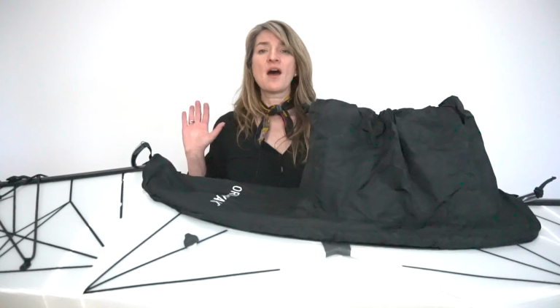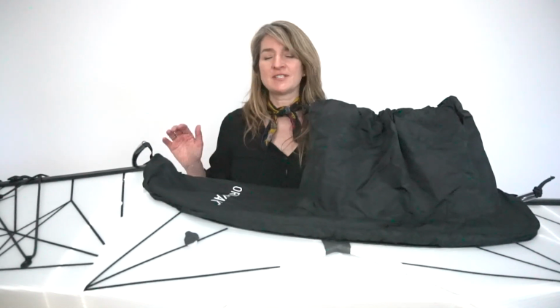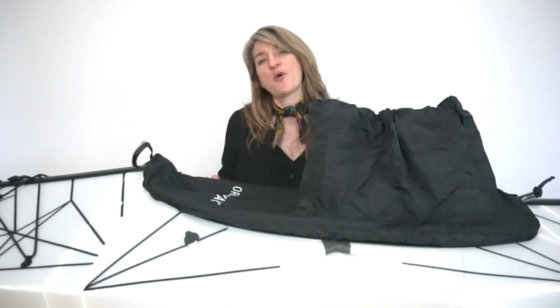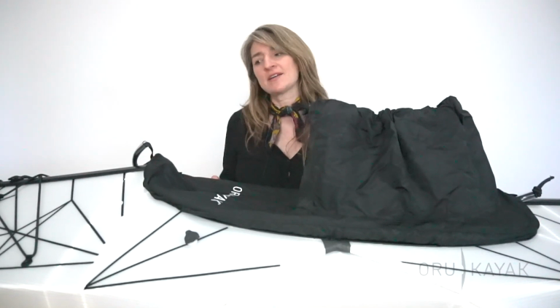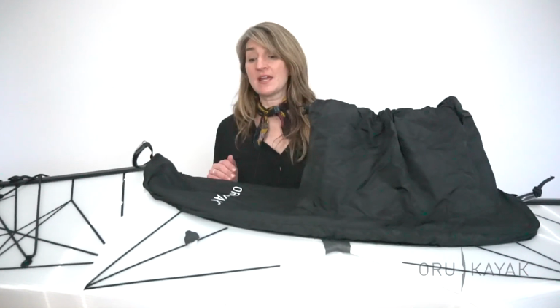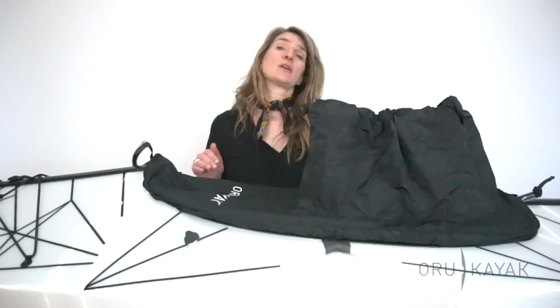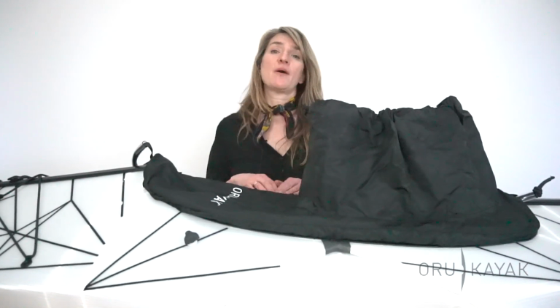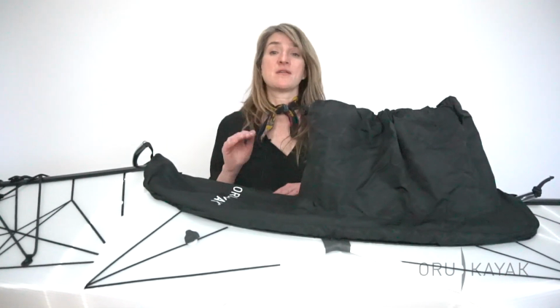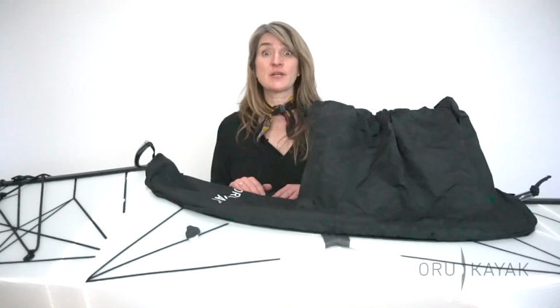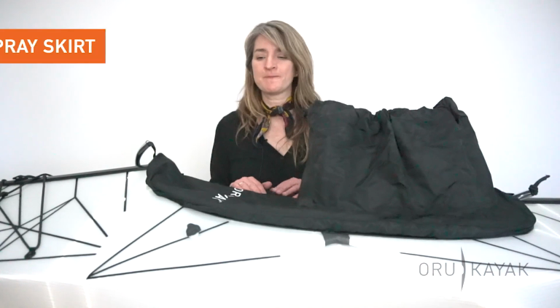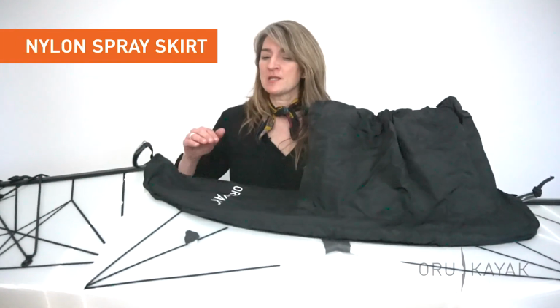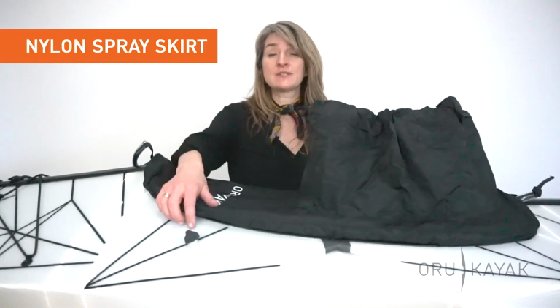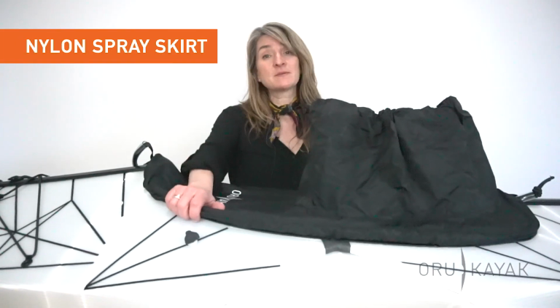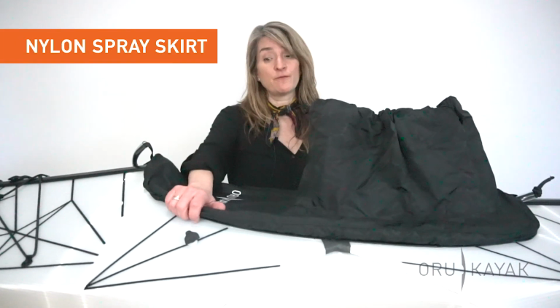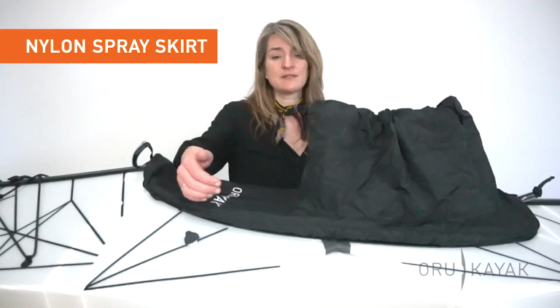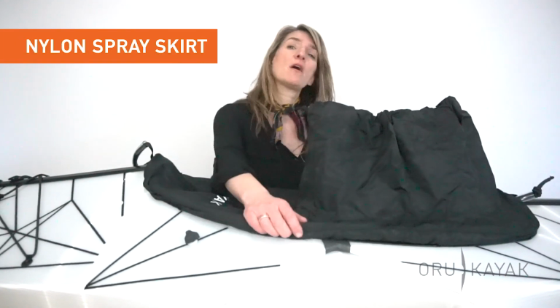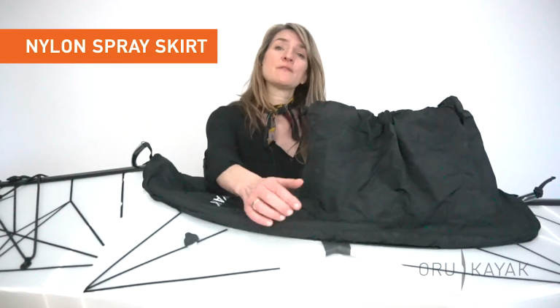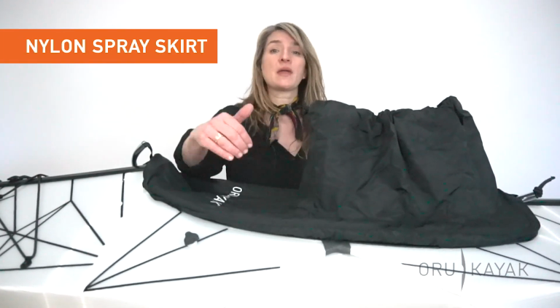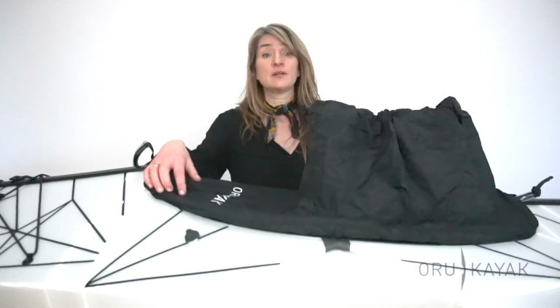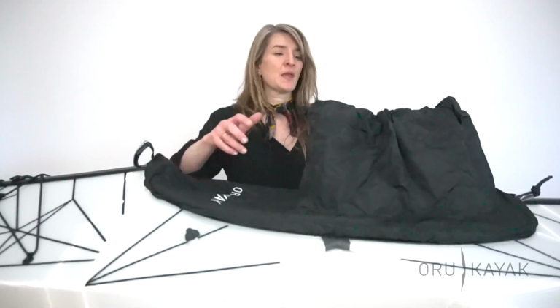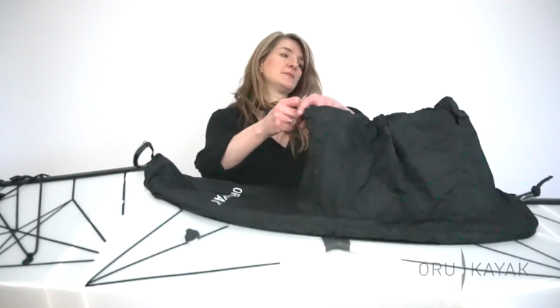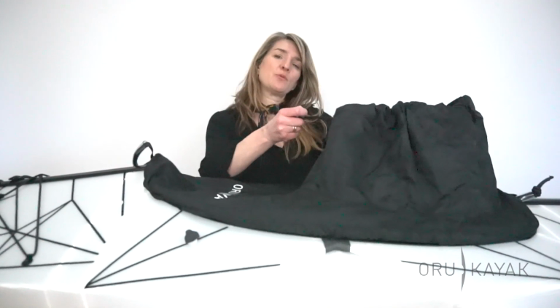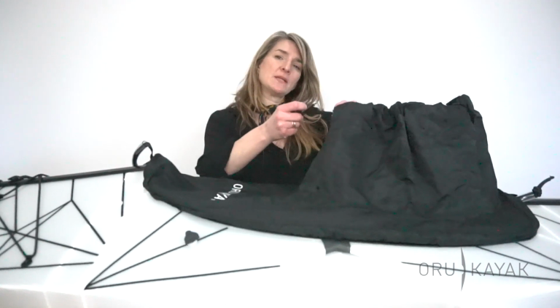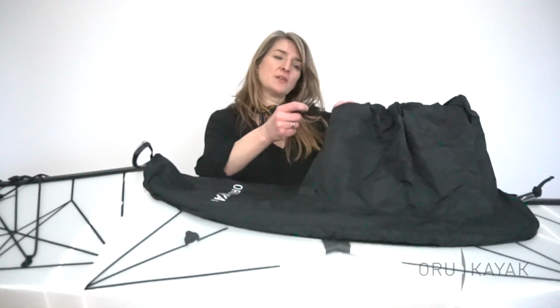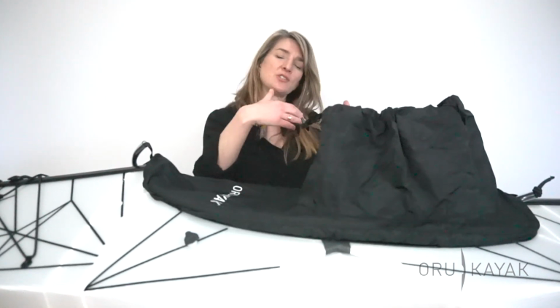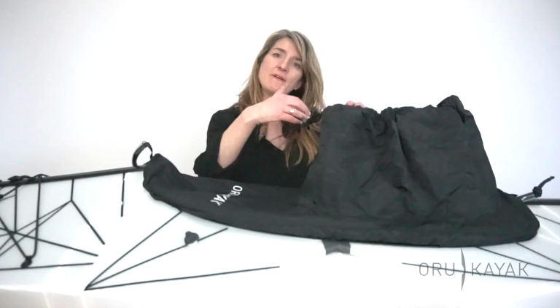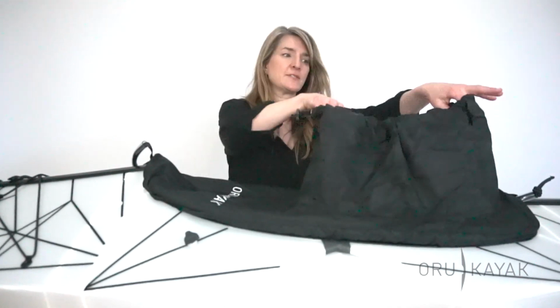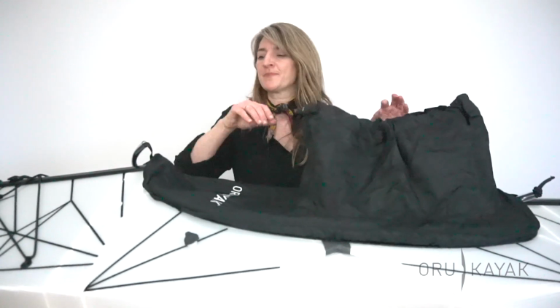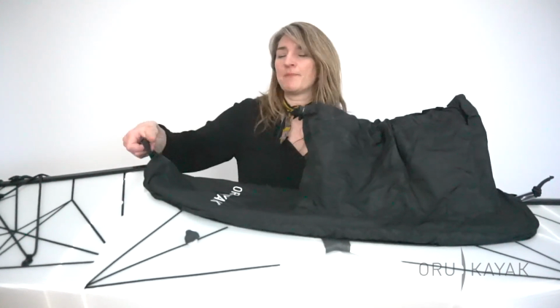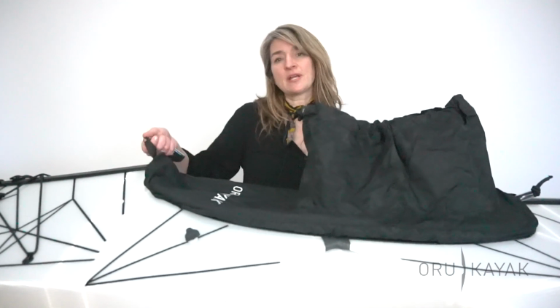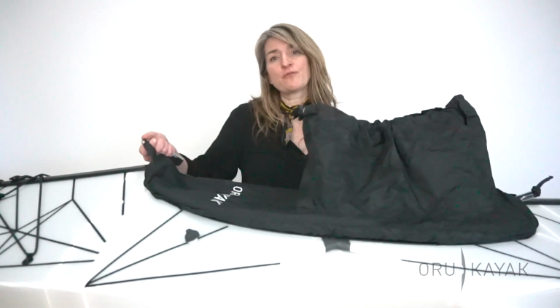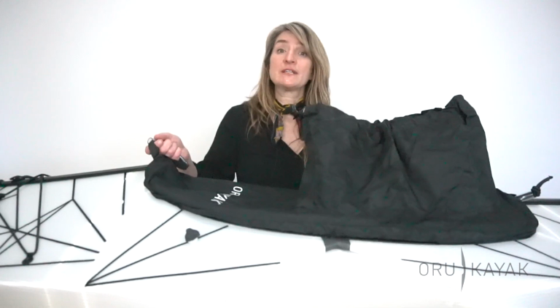Hi, Jess here from Oro Kayak. Today I'm going to be talking to you about our nylon spray skirt. This has been custom designed for us to fit the cockpits of our Bay & Co series. It has an adjustable waistband so you get just that right fit for yourself, and a big sturdy handle for quick releases.